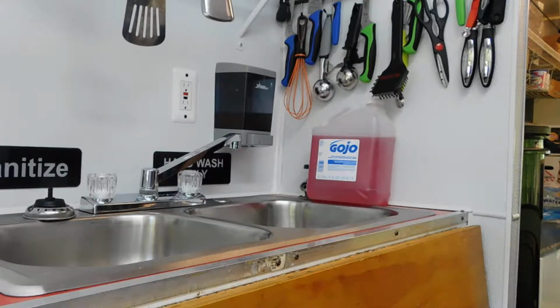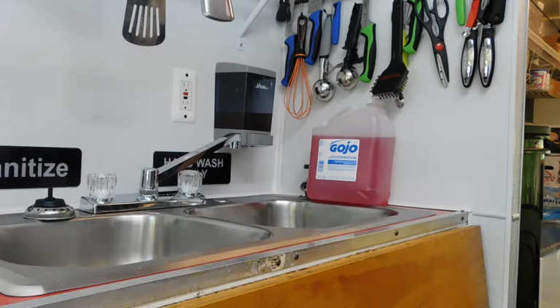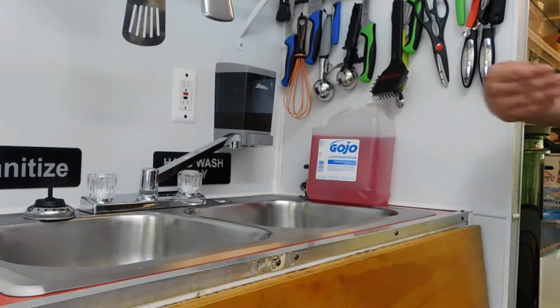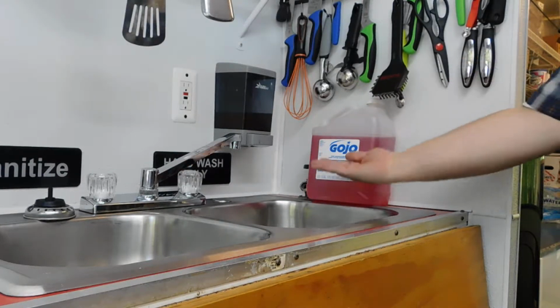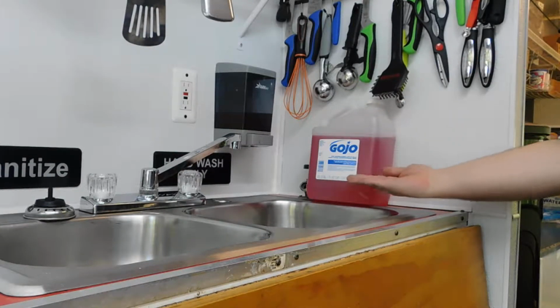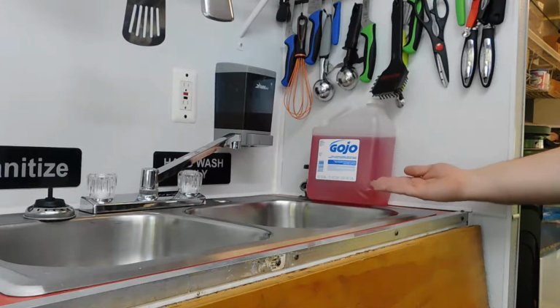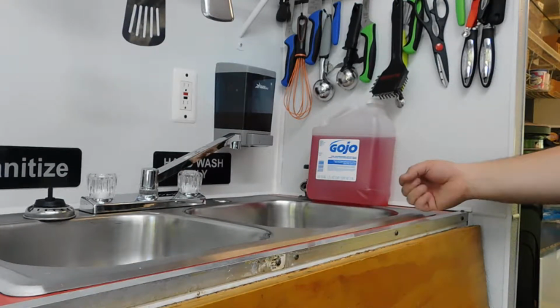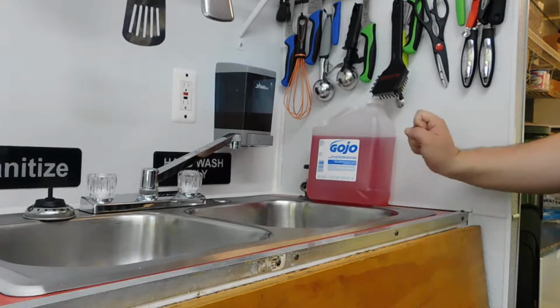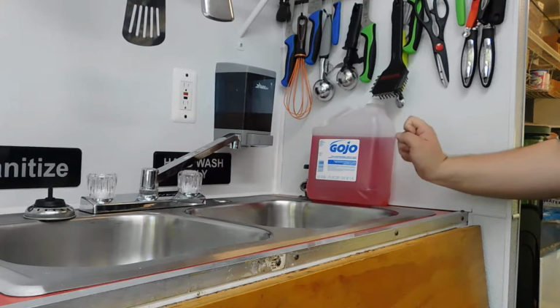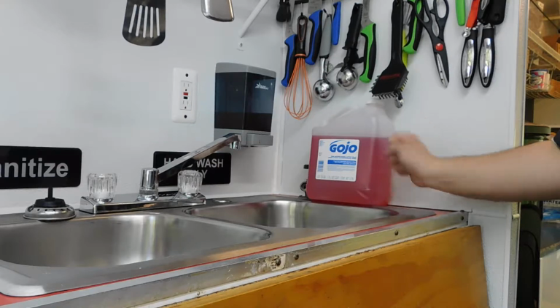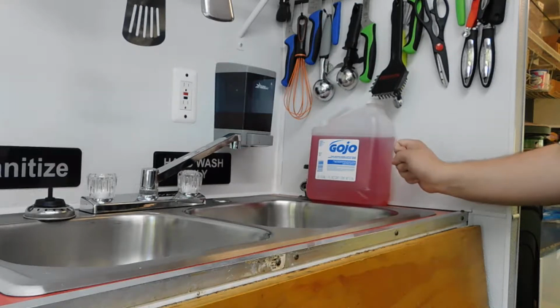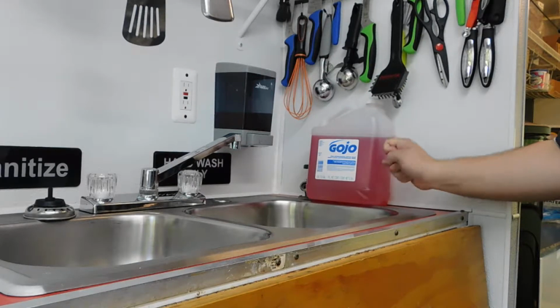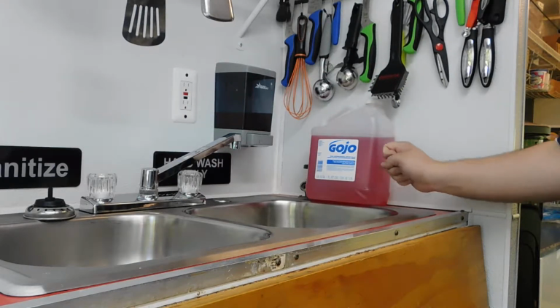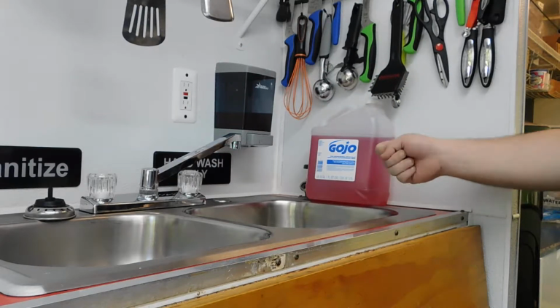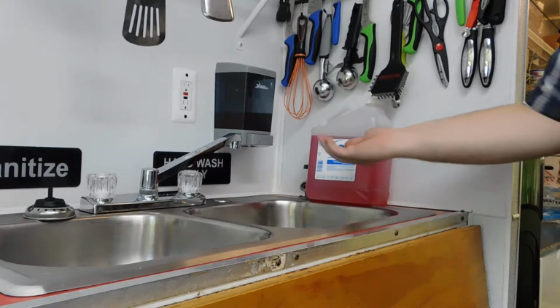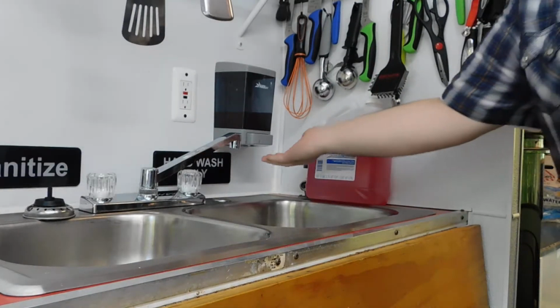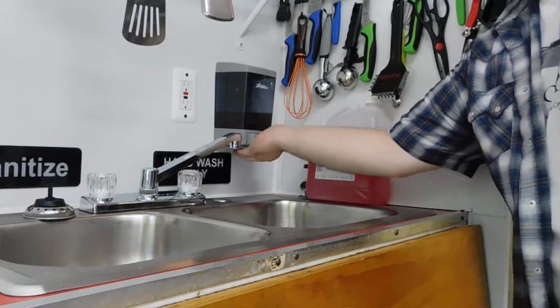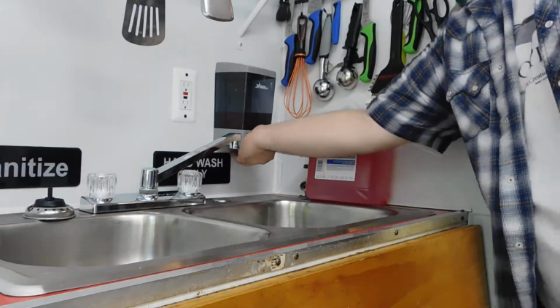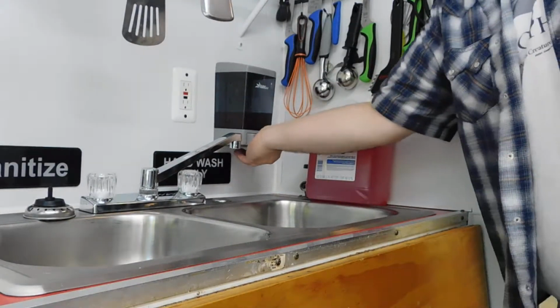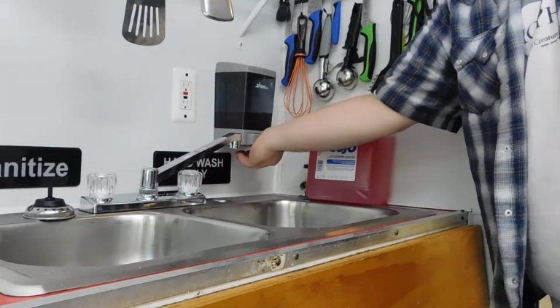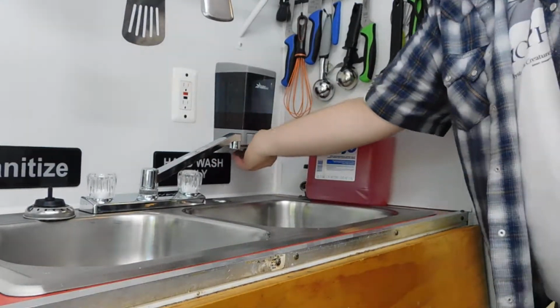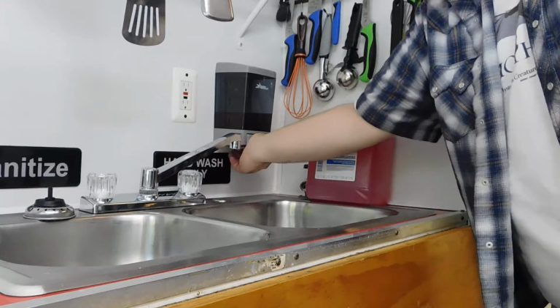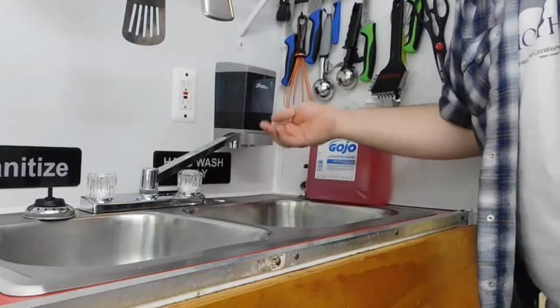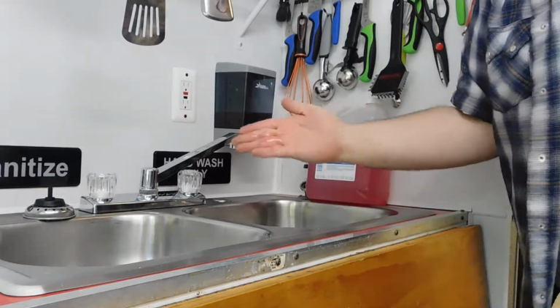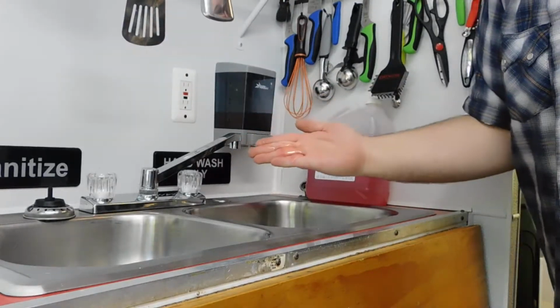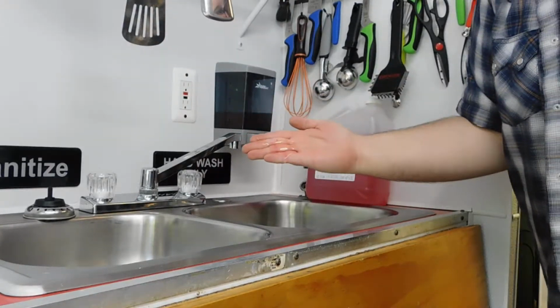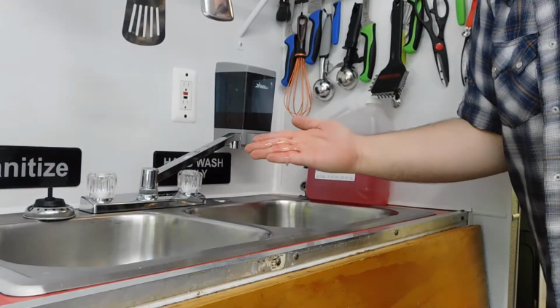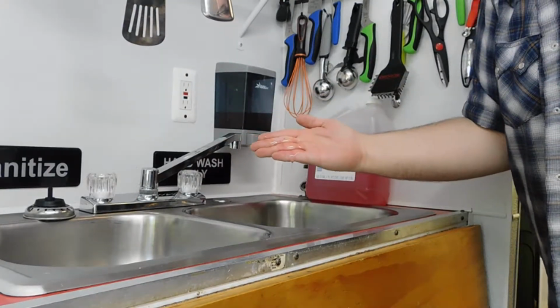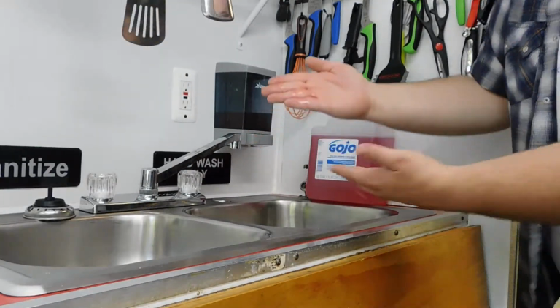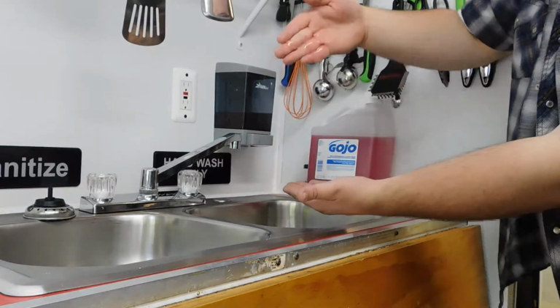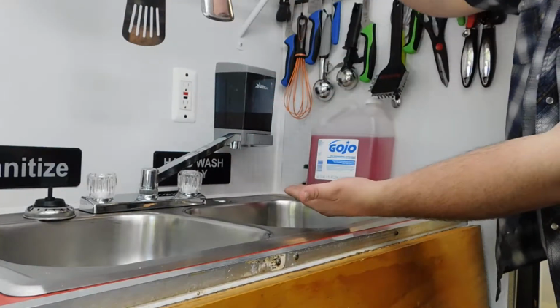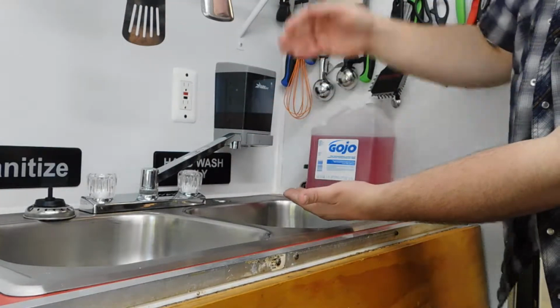Today we're reviewing the Gojo Pink Floral Antimicrobial Lotion Hand Soap. It's $9.99 for a gallon, and it works really well. It lasts a long time in our soap dispenser, and it smells good.